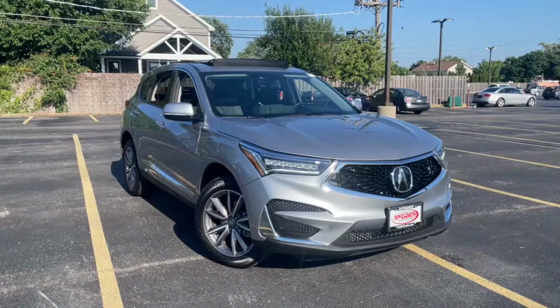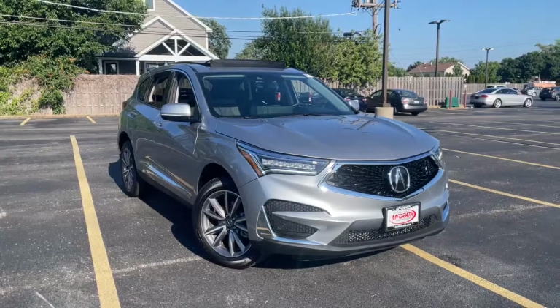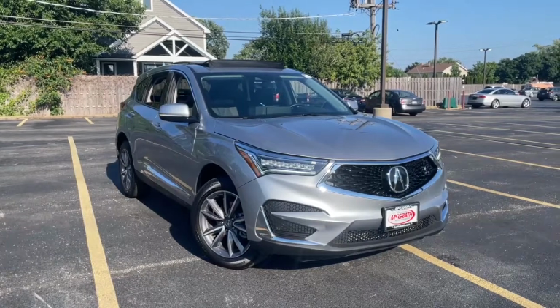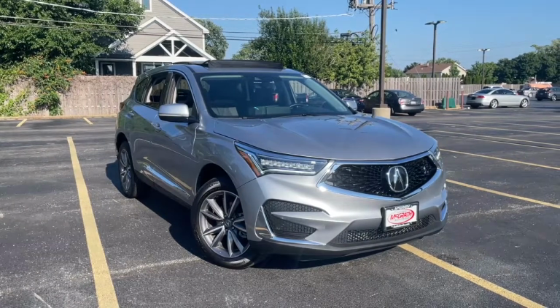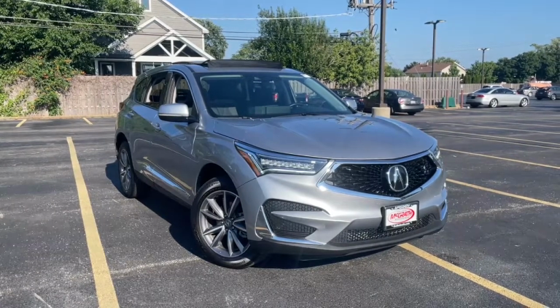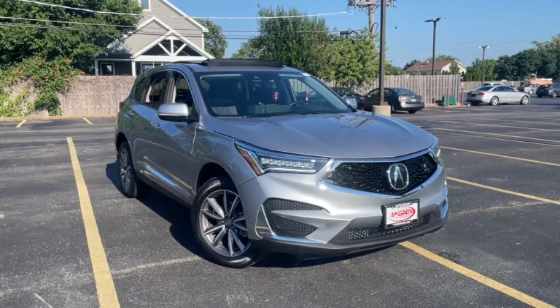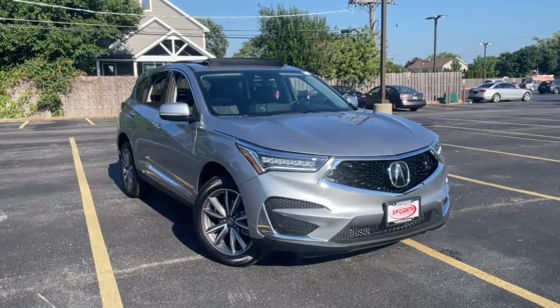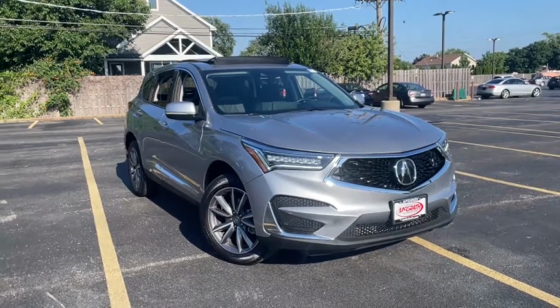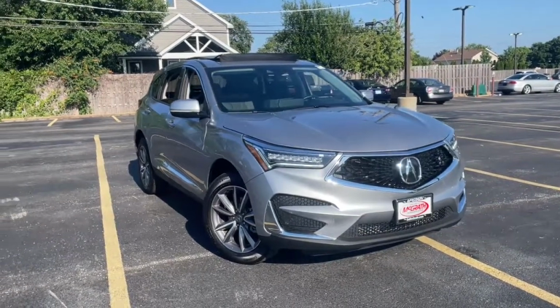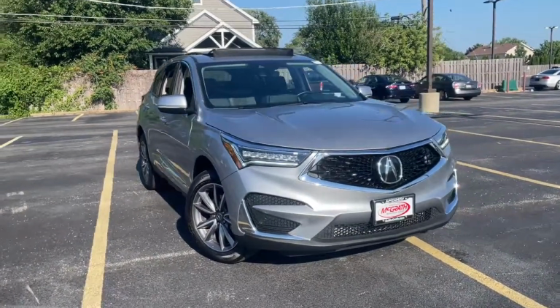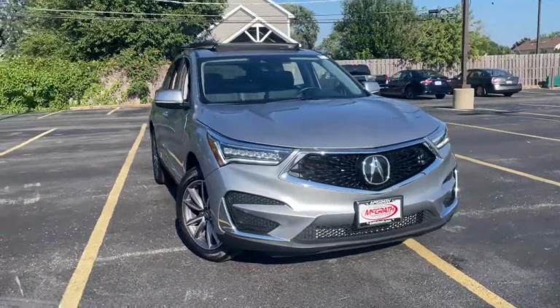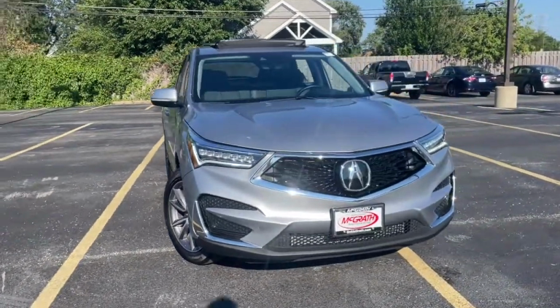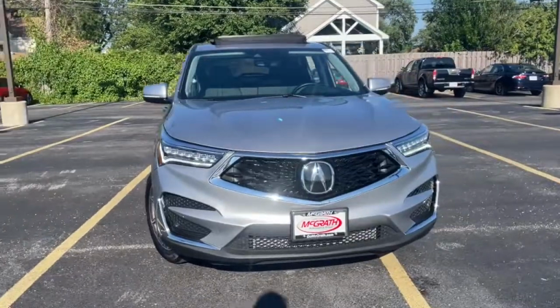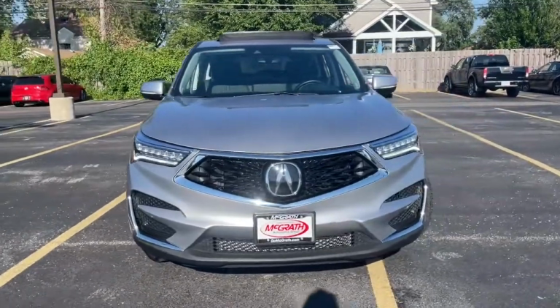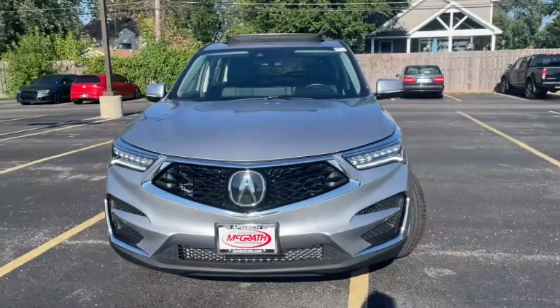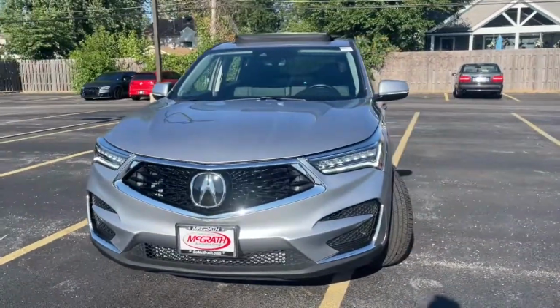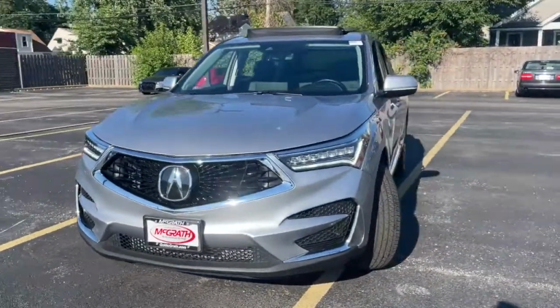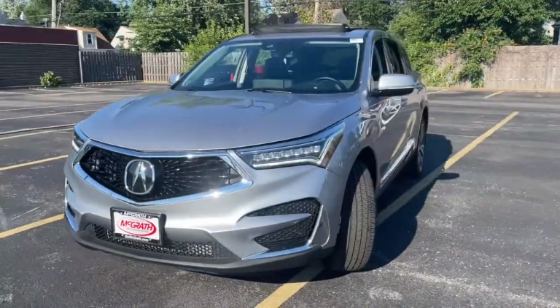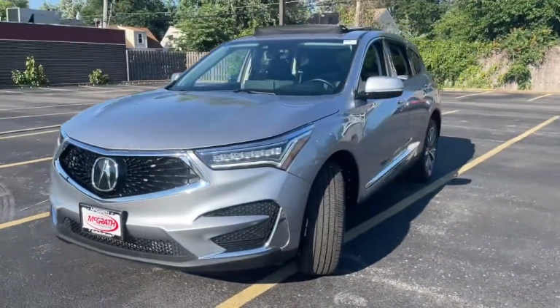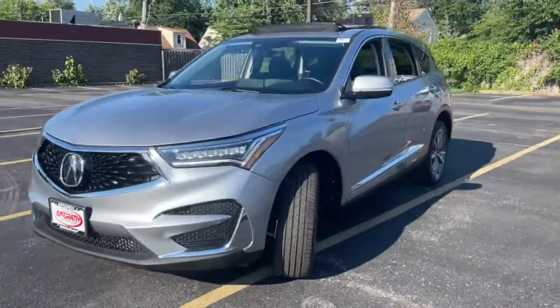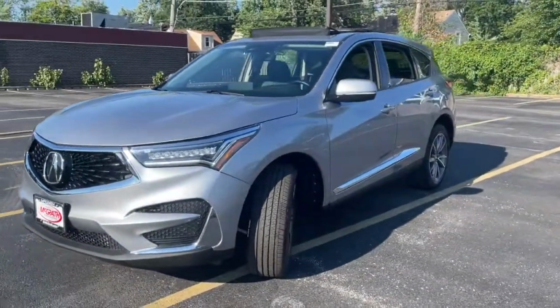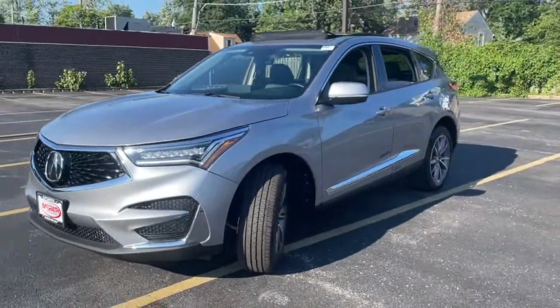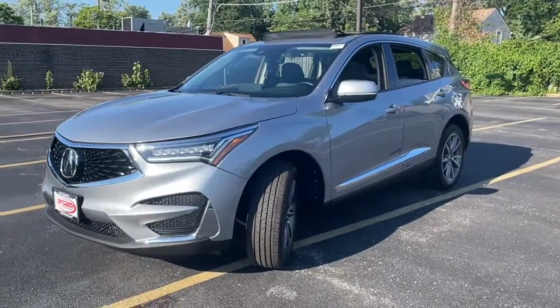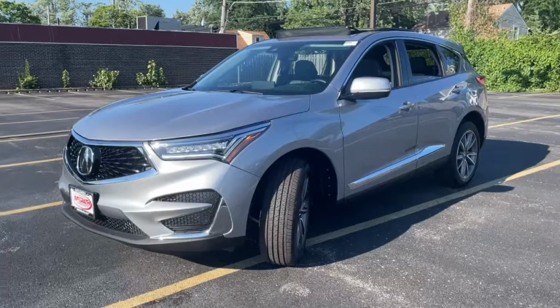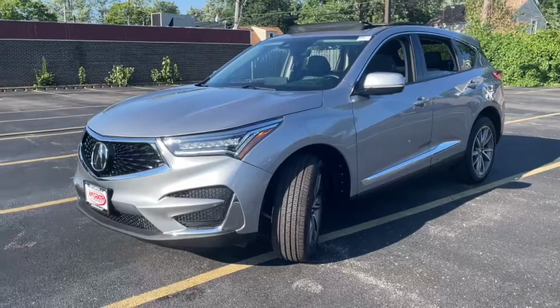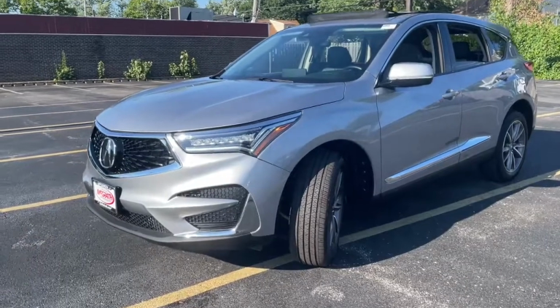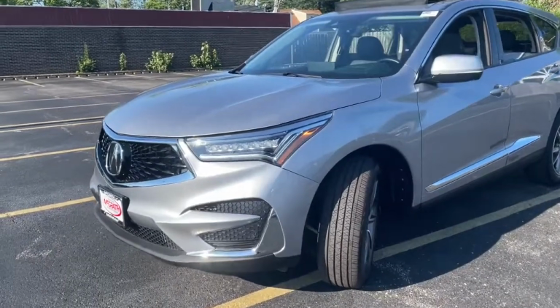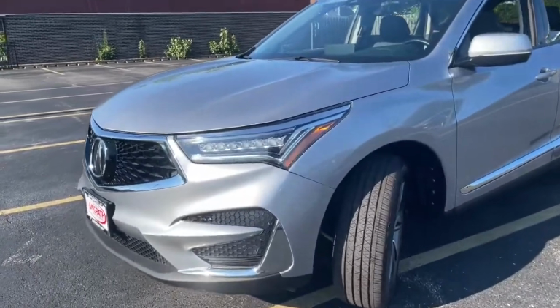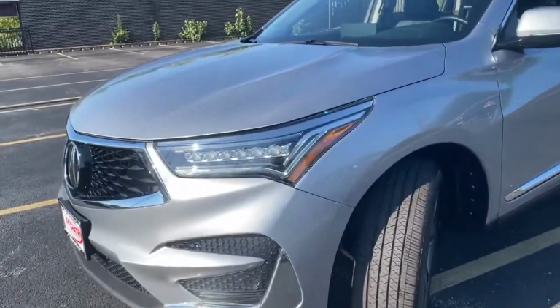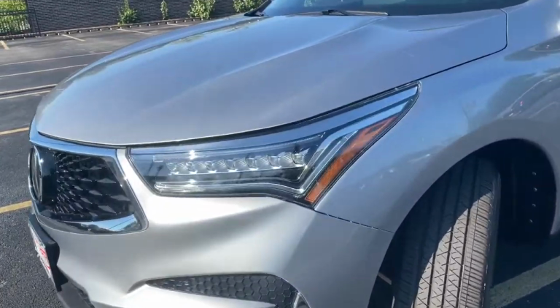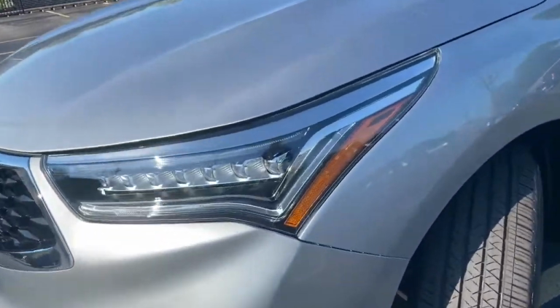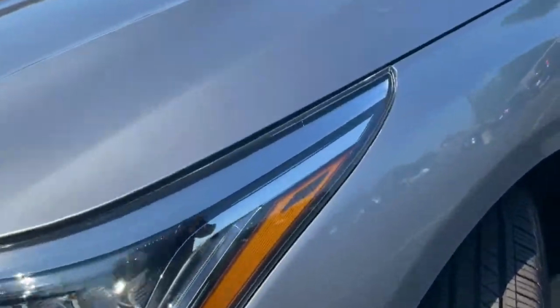Get acquainted with the 2021 Acura RDX. This vehicle is an outstanding buy with fewer than 10,000 miles on the odometer. Torn between luxury and high performance? Get both in the RDX.